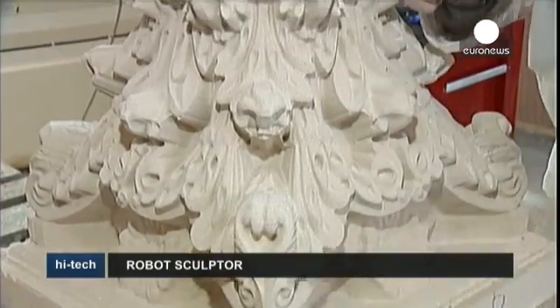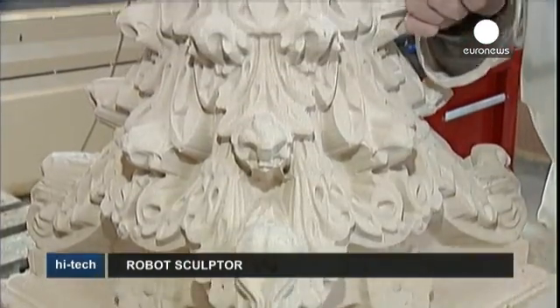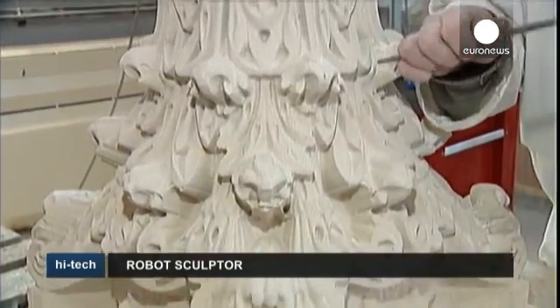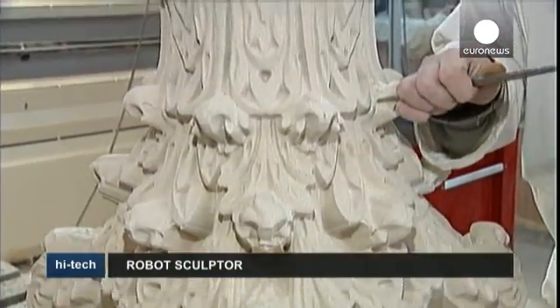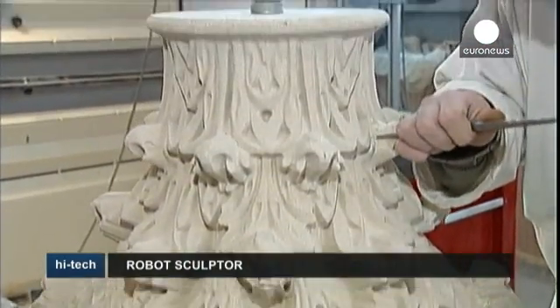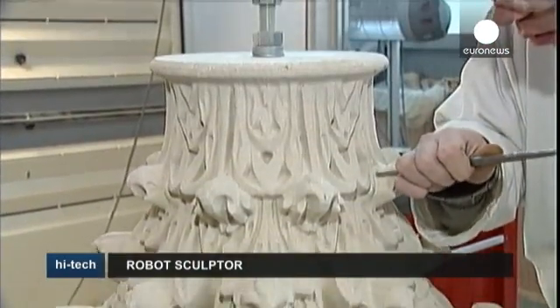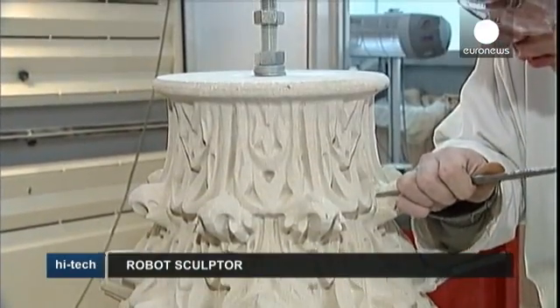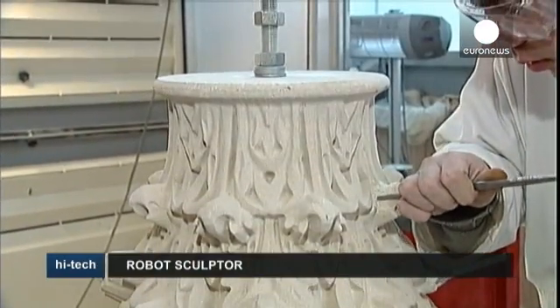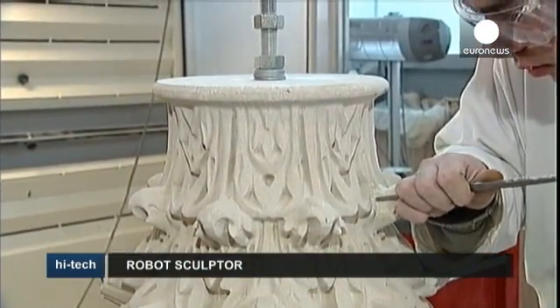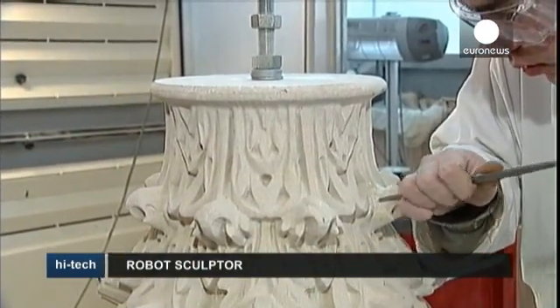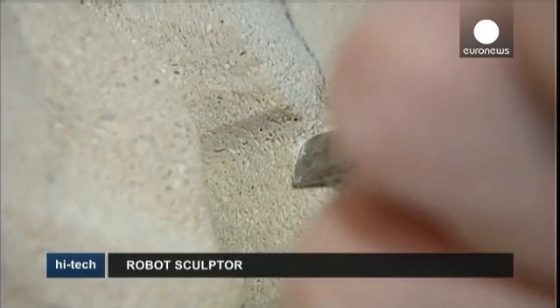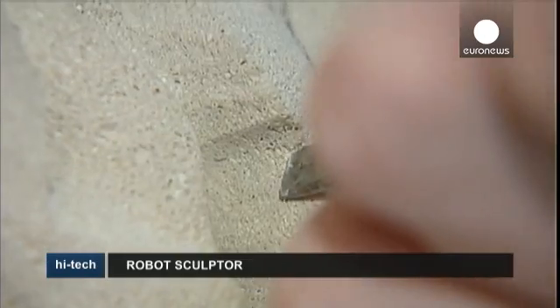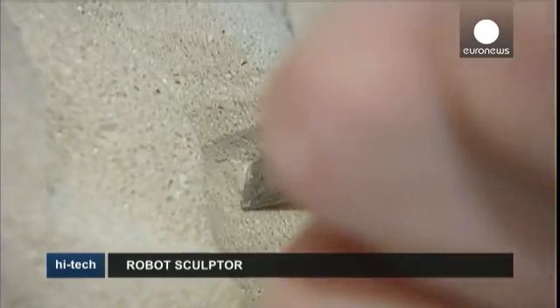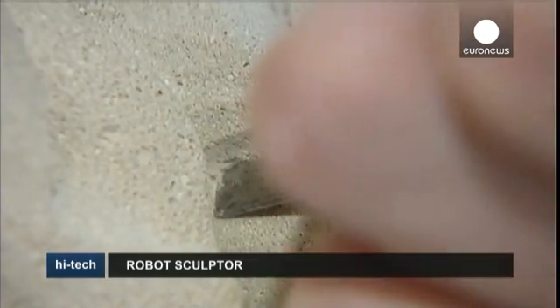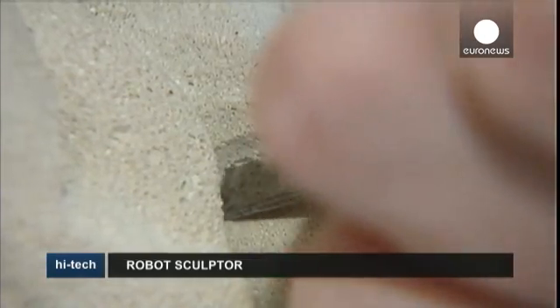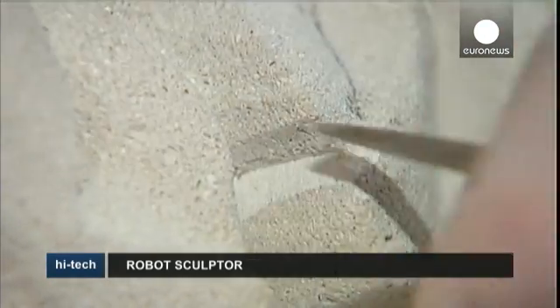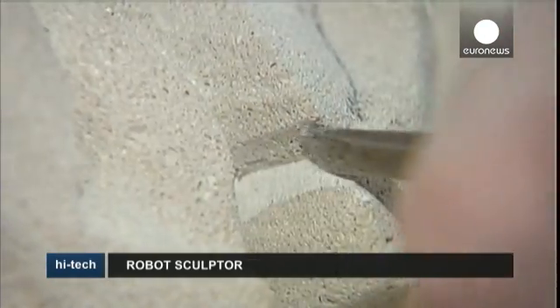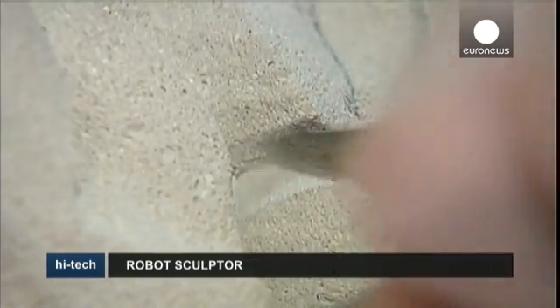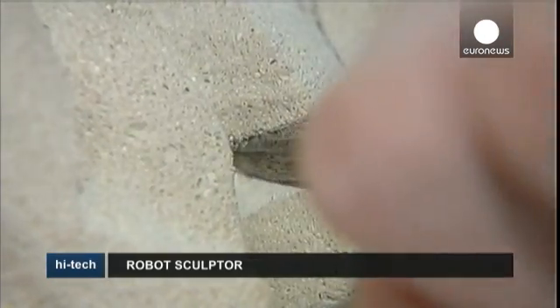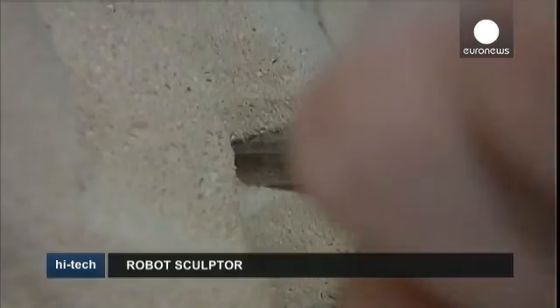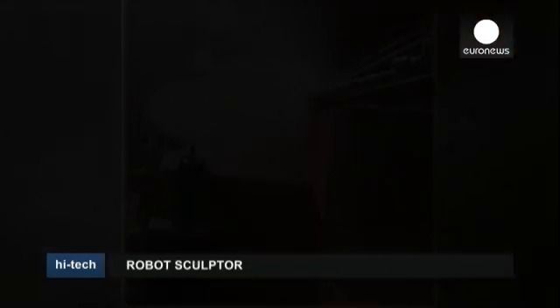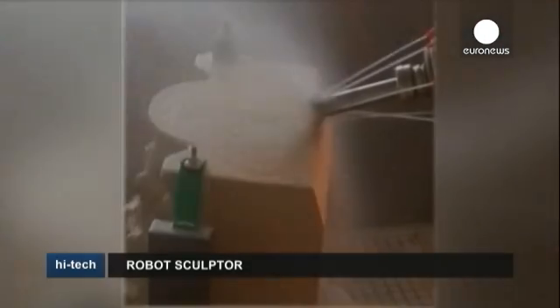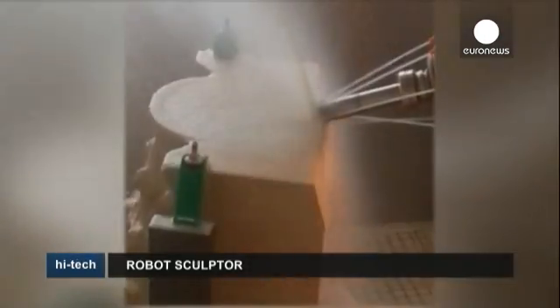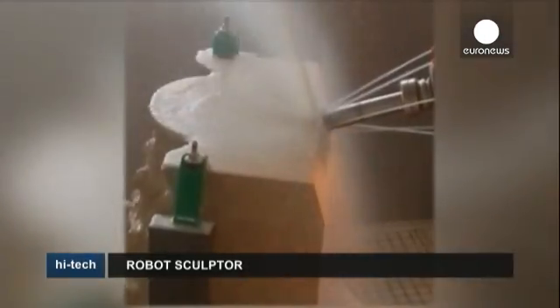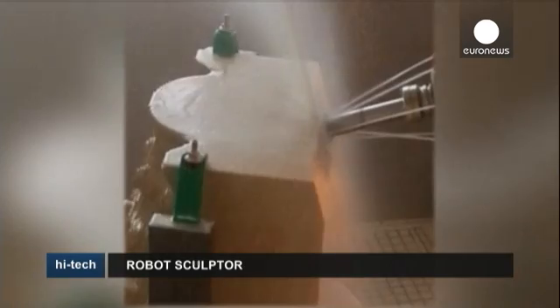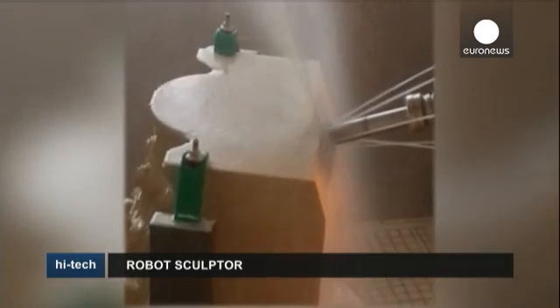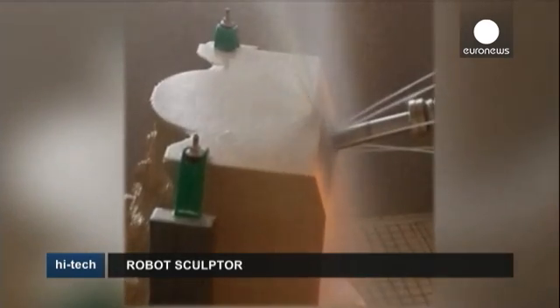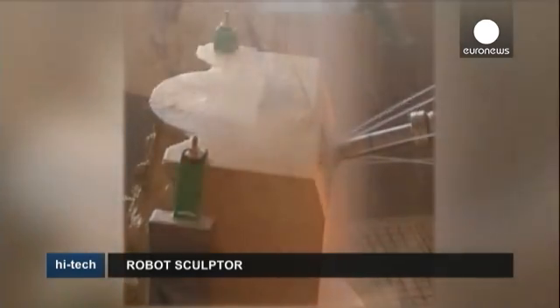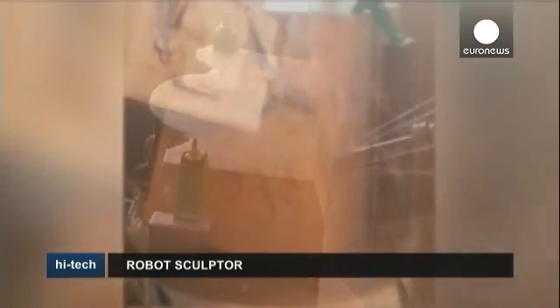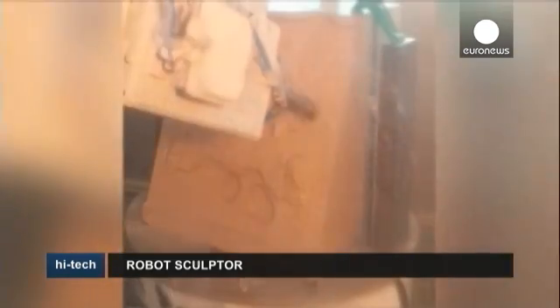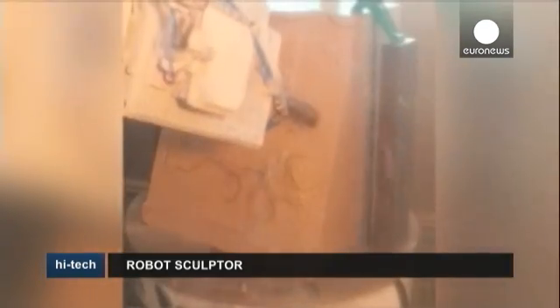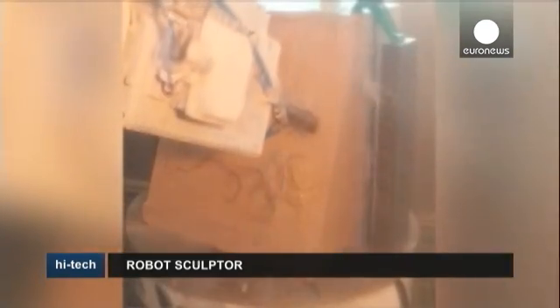Up until now, it could take a sculptor up to a month and a half to make a copy of a Corinthian column like this one. Now, thanks to this stone carving robot, it takes just a week.